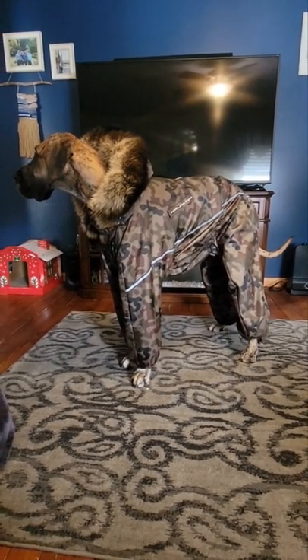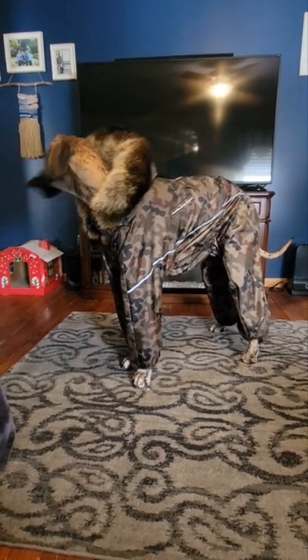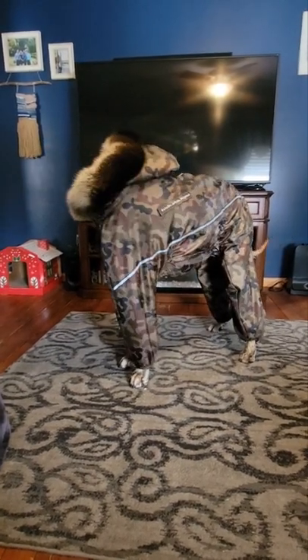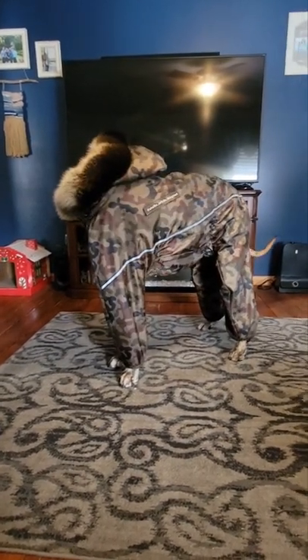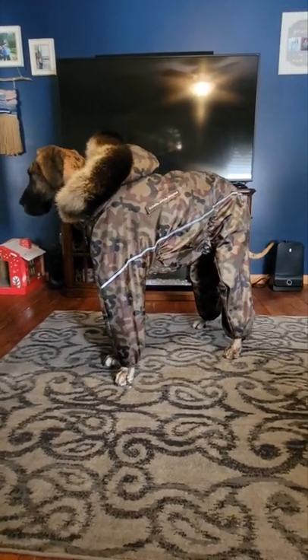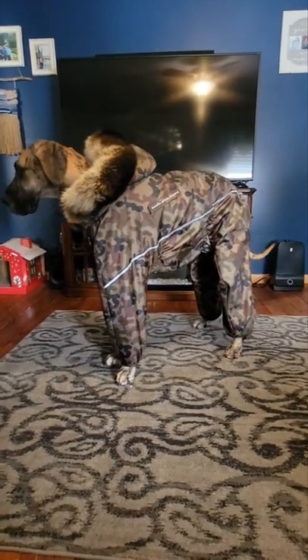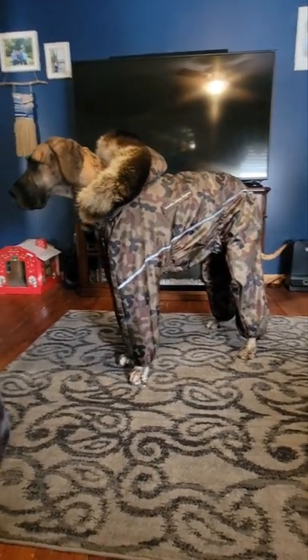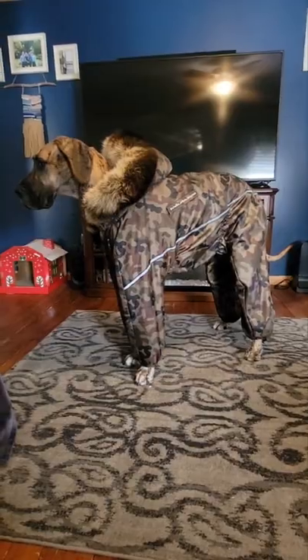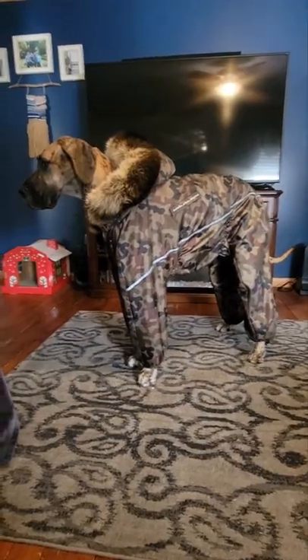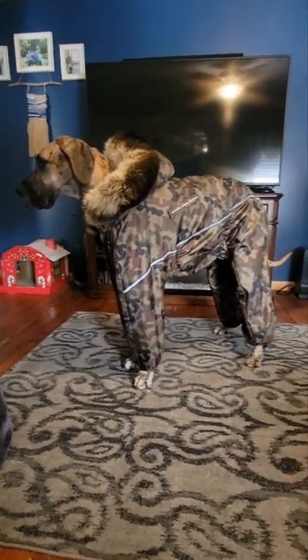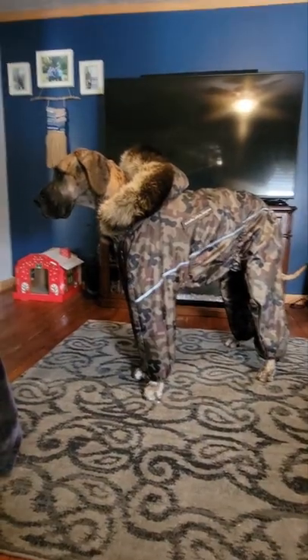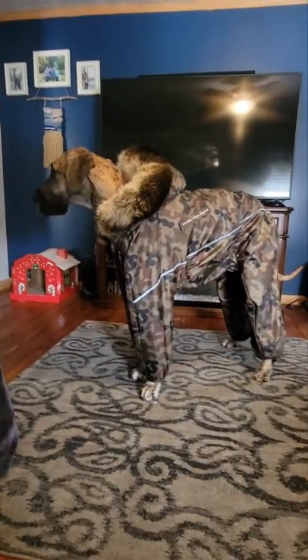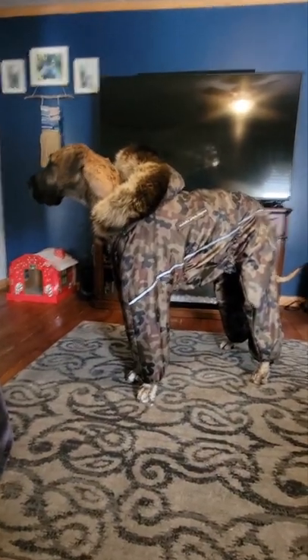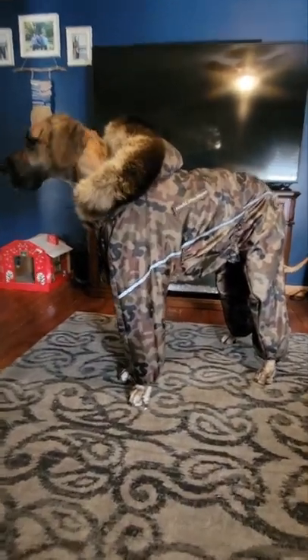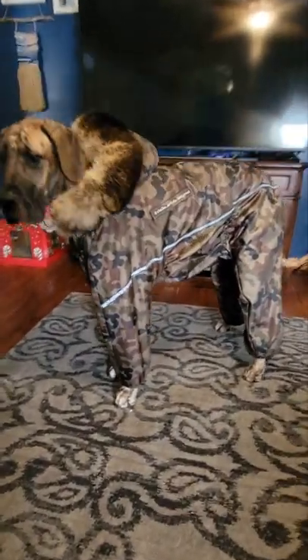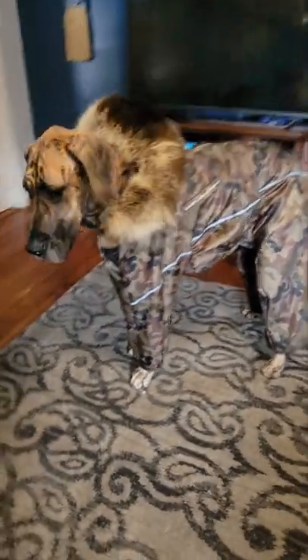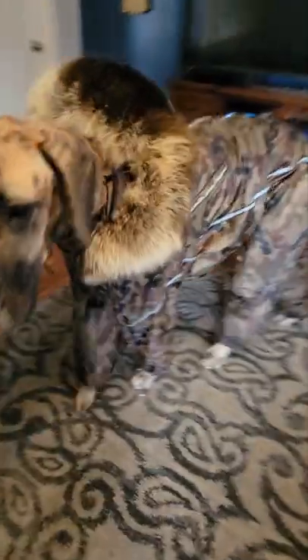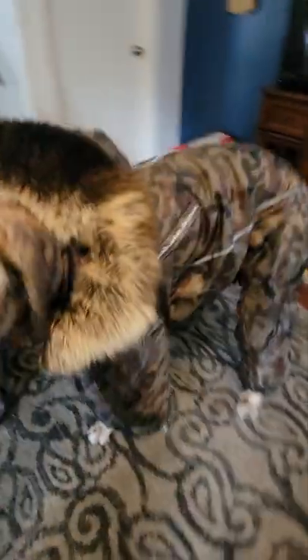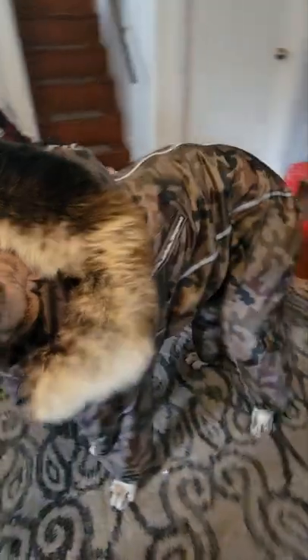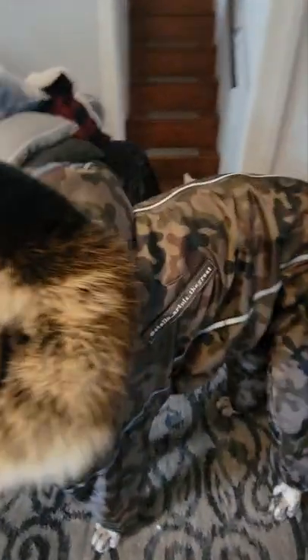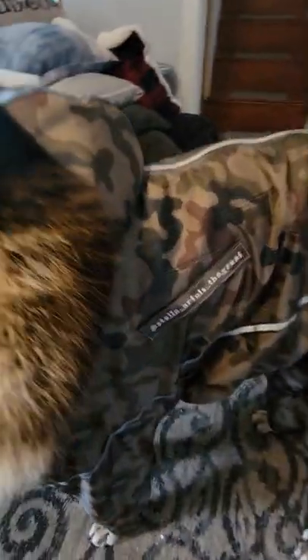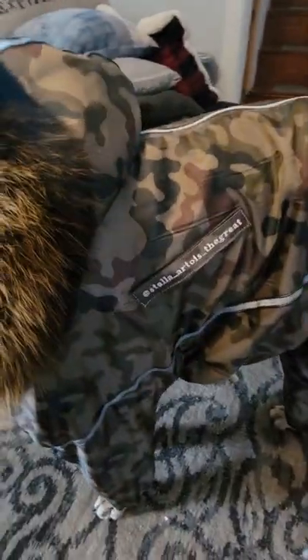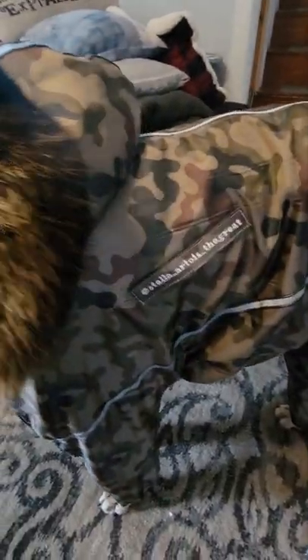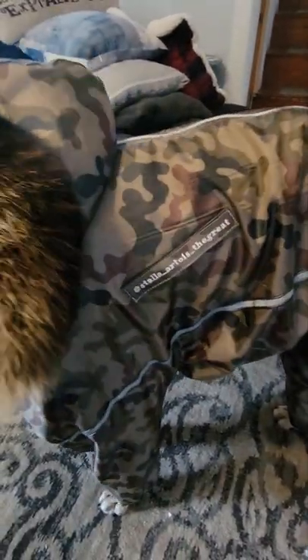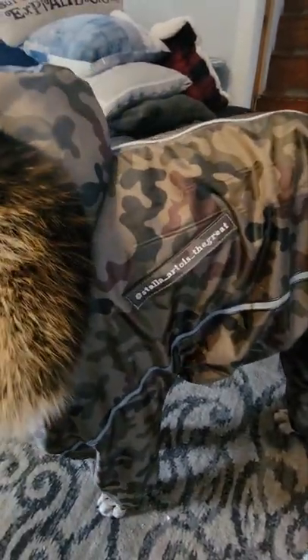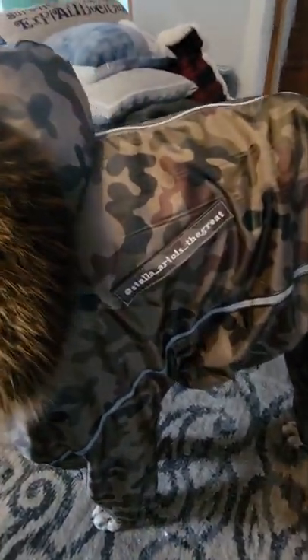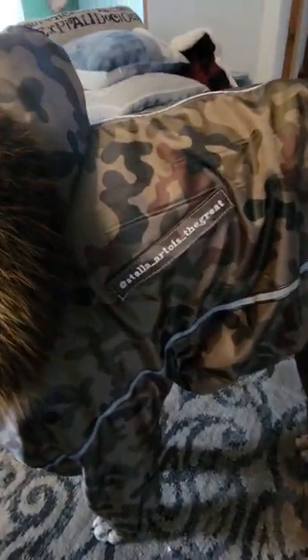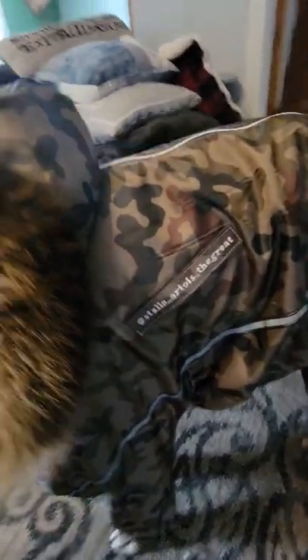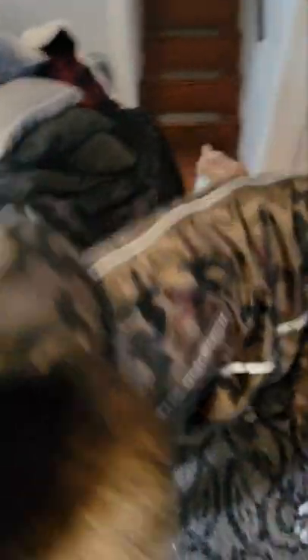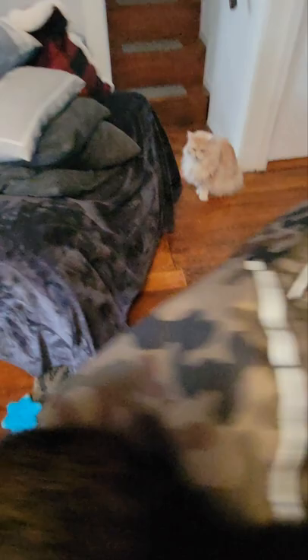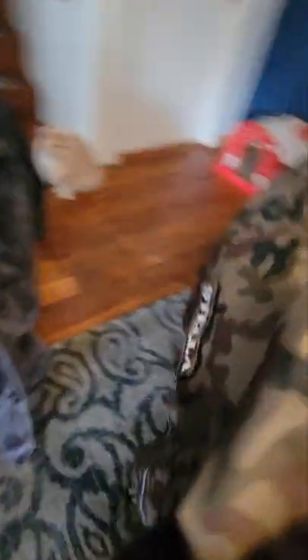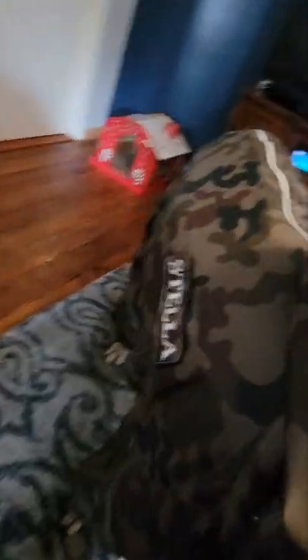This is my review on the custom dog coat from CustomDogCoats.com. This is Stella. One thing I like is they have the name tag right here on the actual coat — one side has her Instagram handle, and the other side has her actual name.